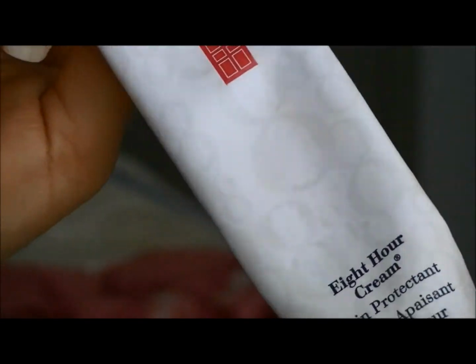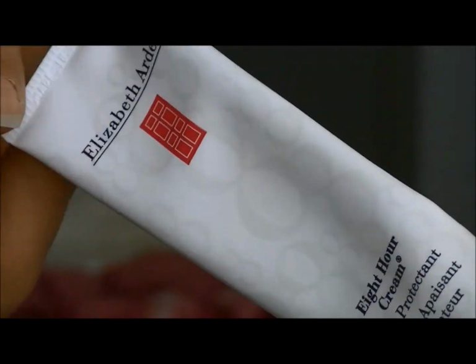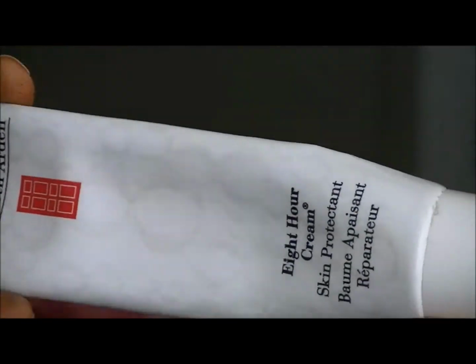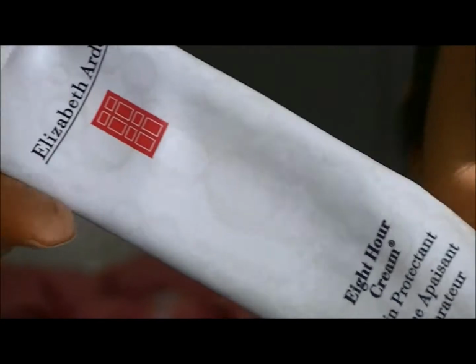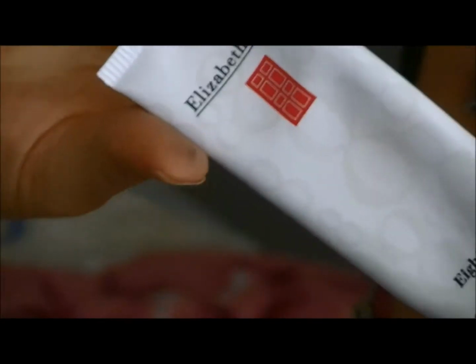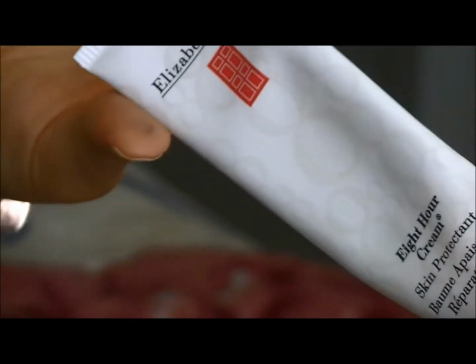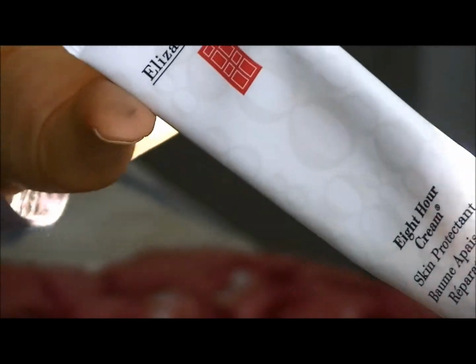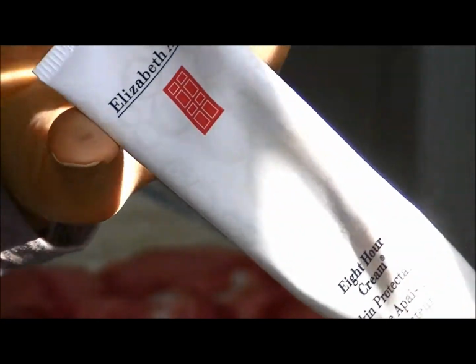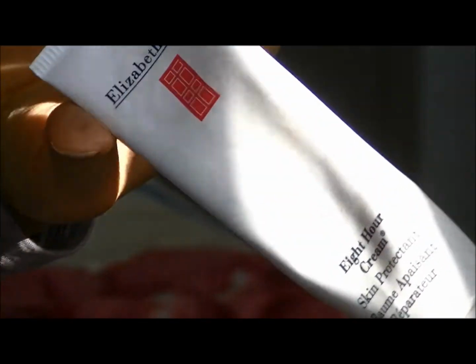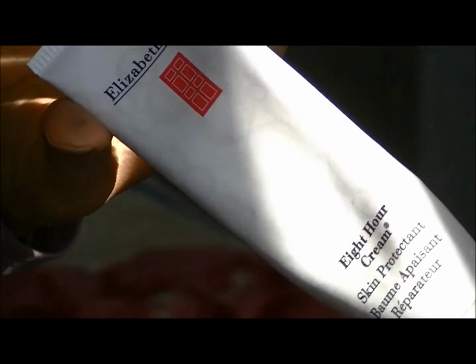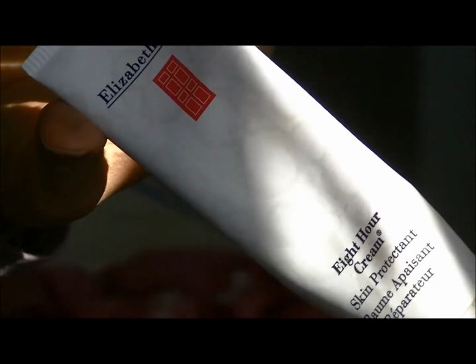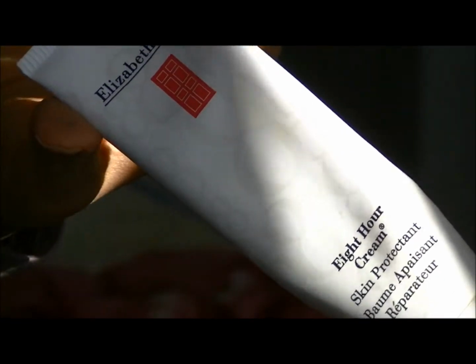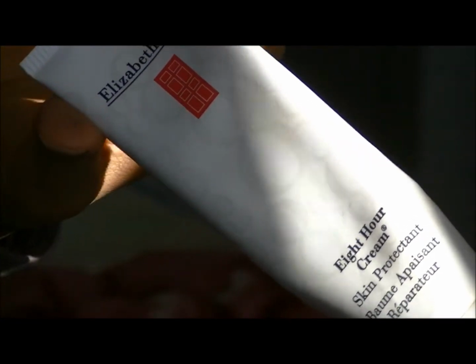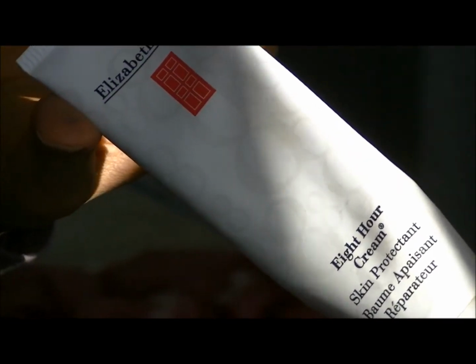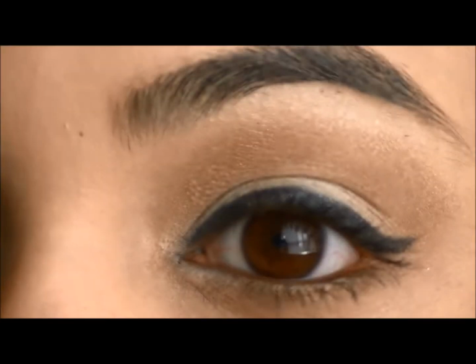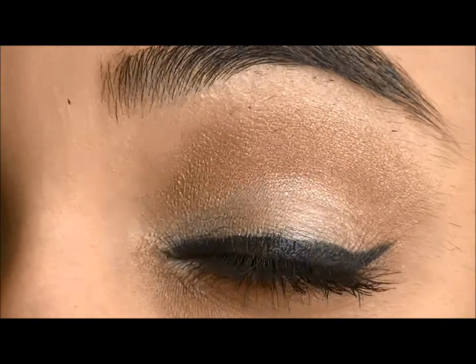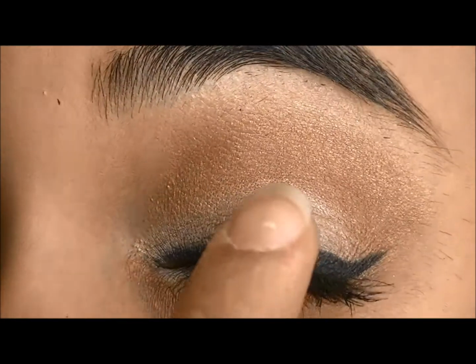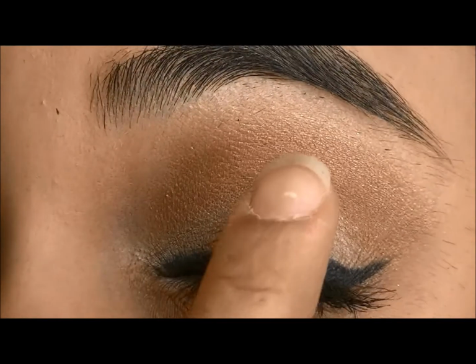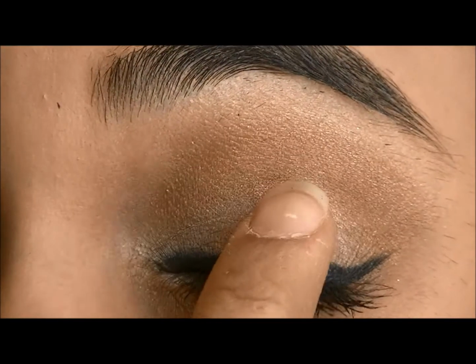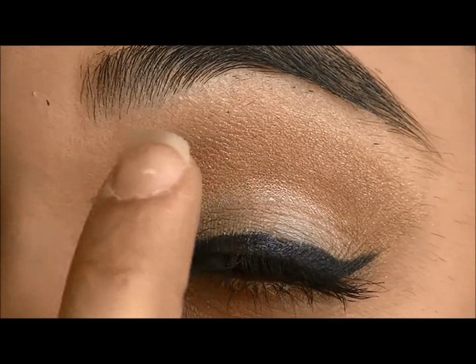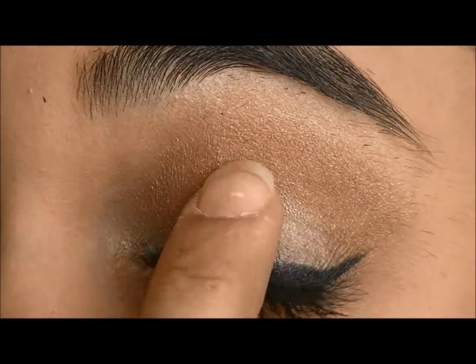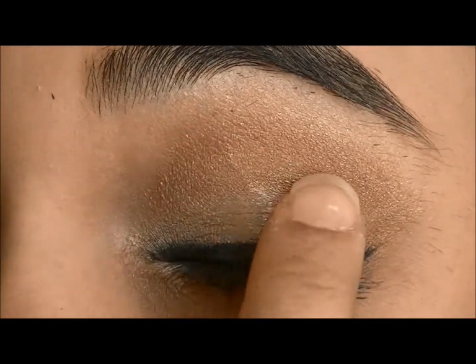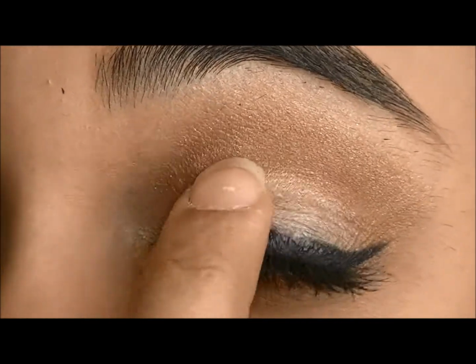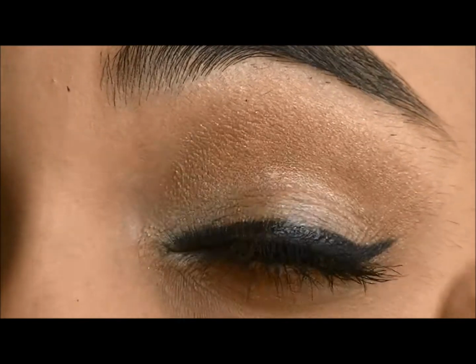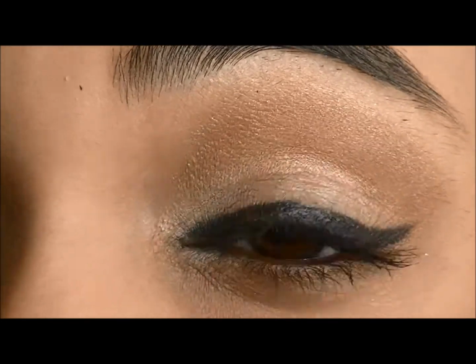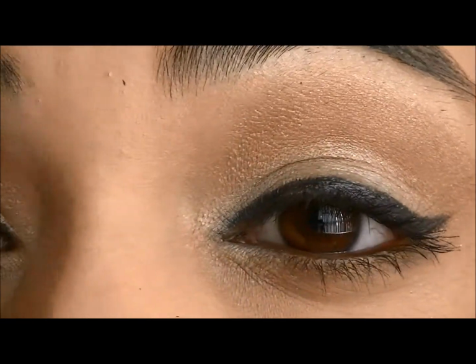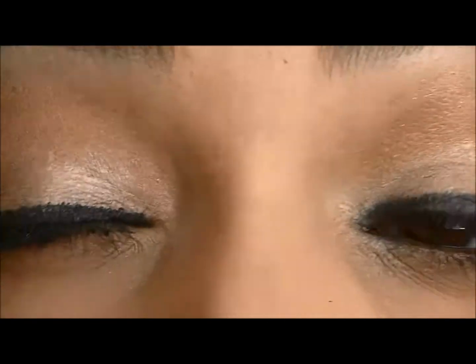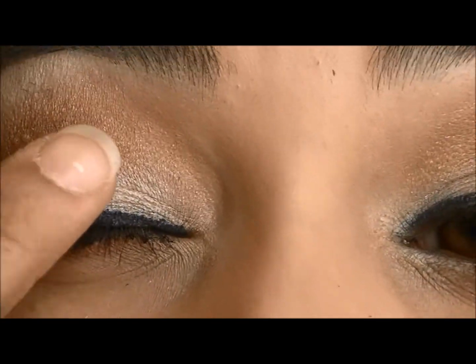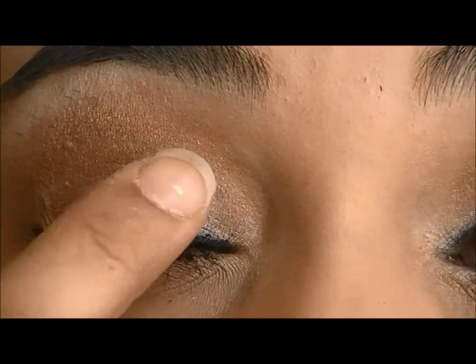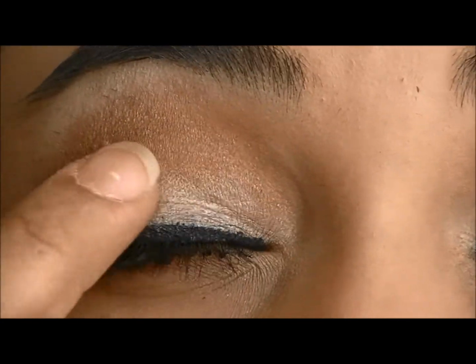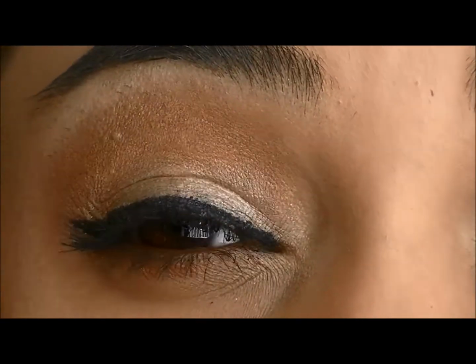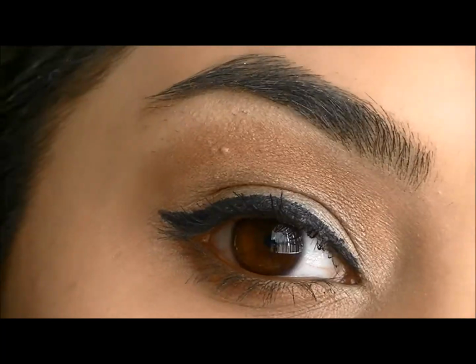To get that shine and gloss onto my lid, I'm going to use Elizabeth Arden's 8 Hour Cream and lightly dab that onto my lid. You don't want to dab on too much because it's going to crease.